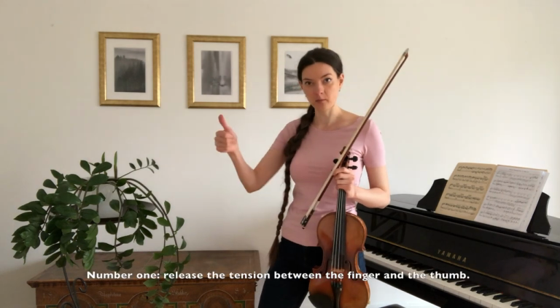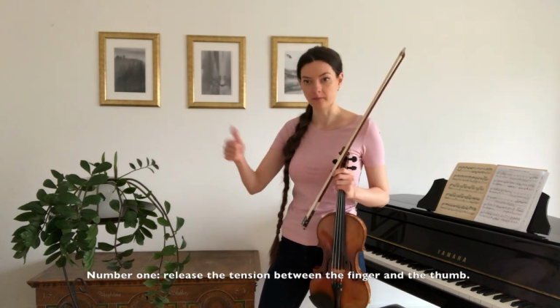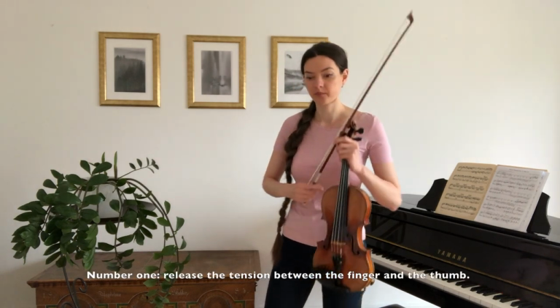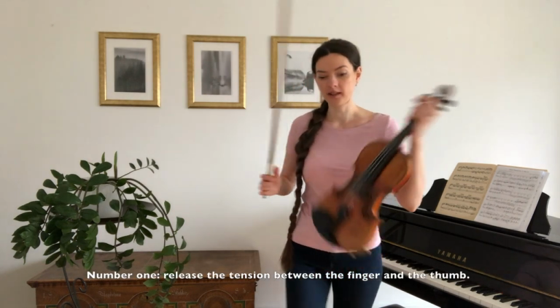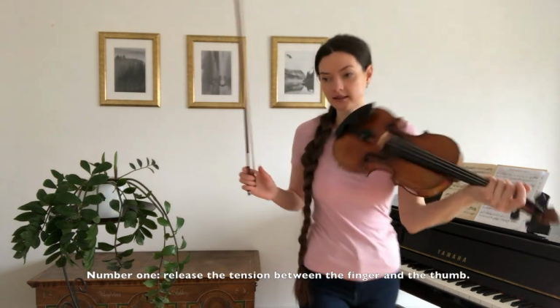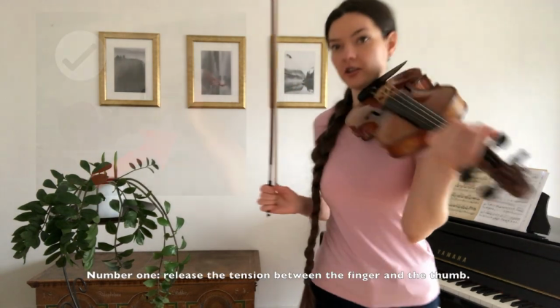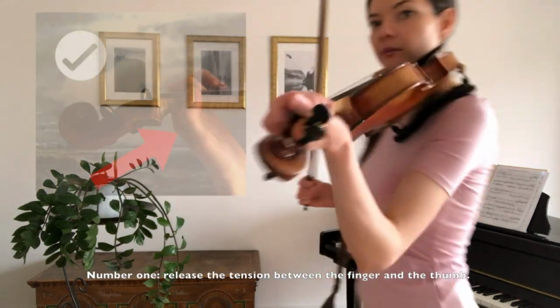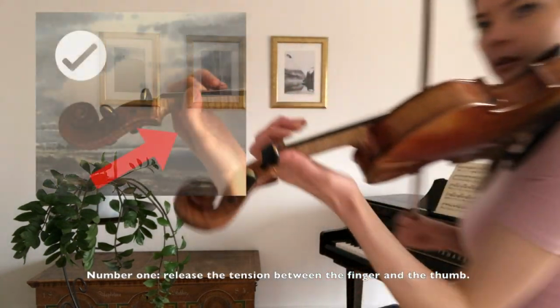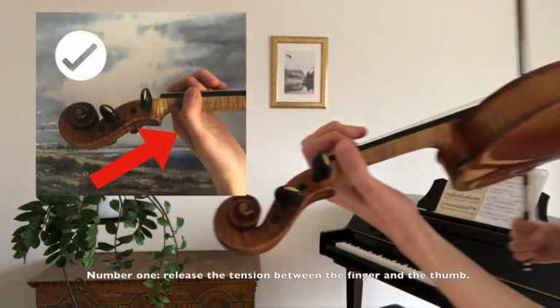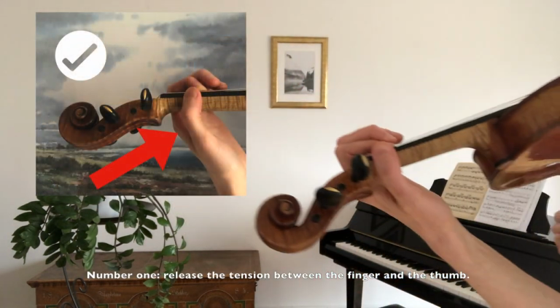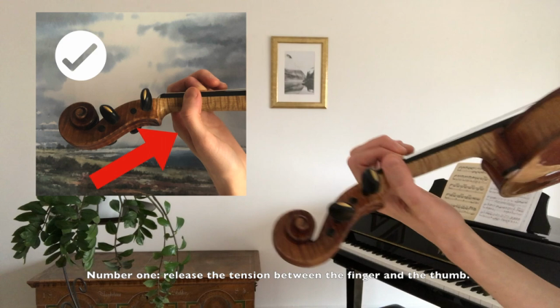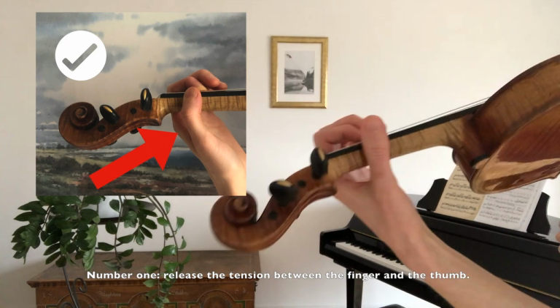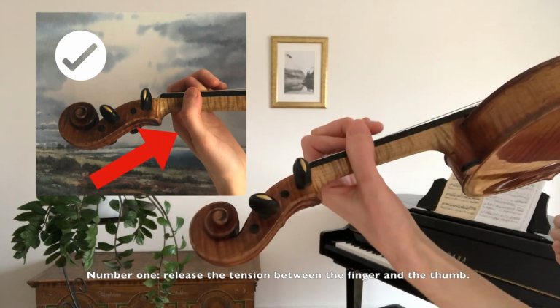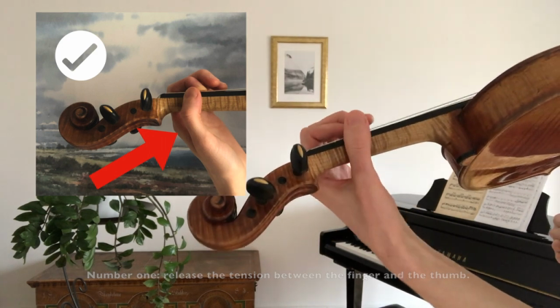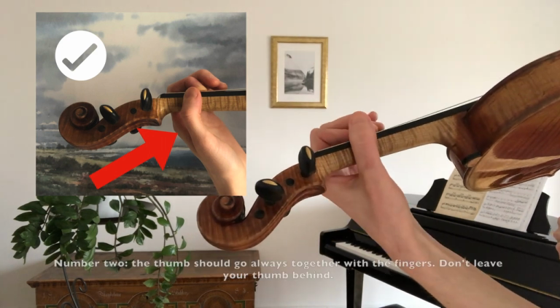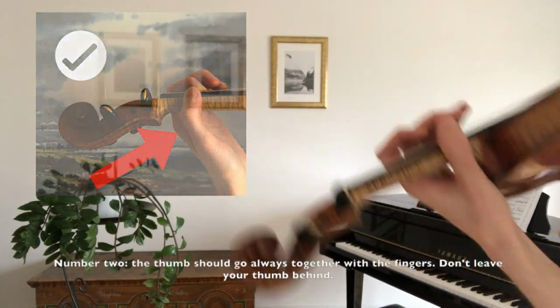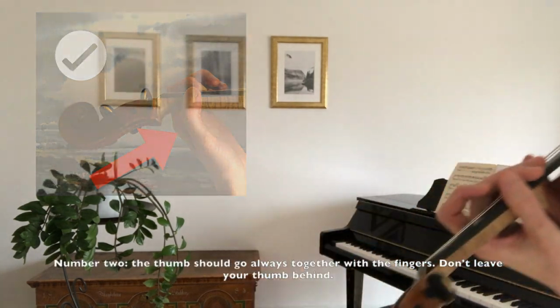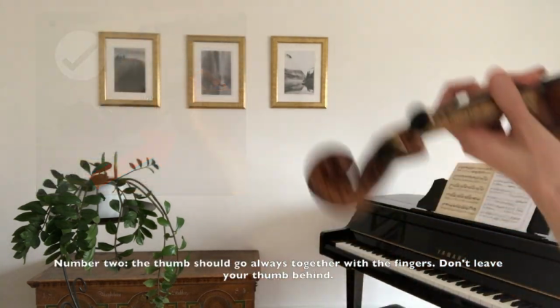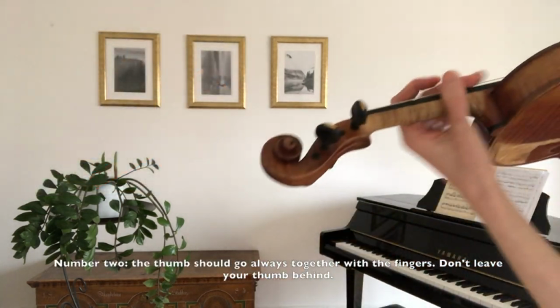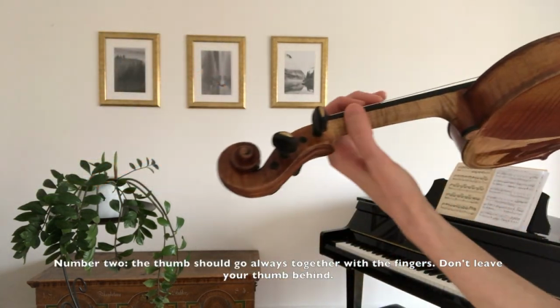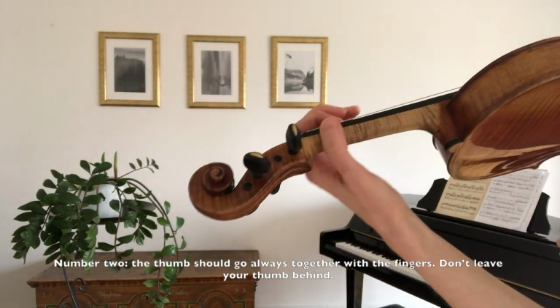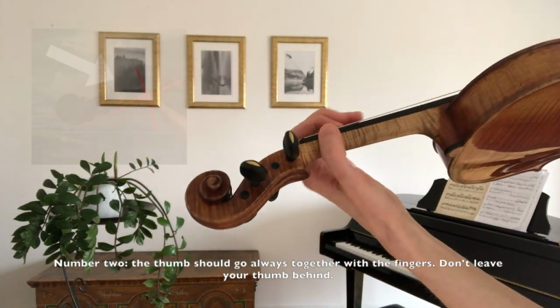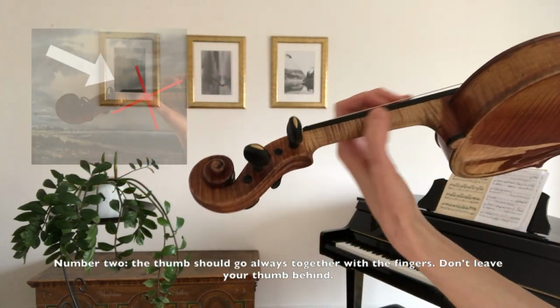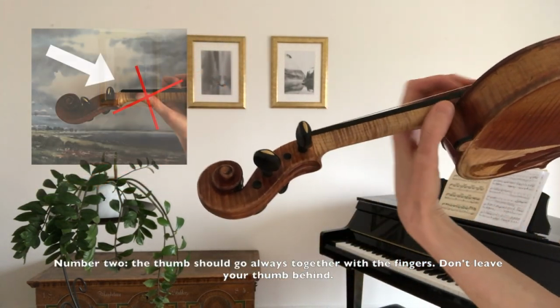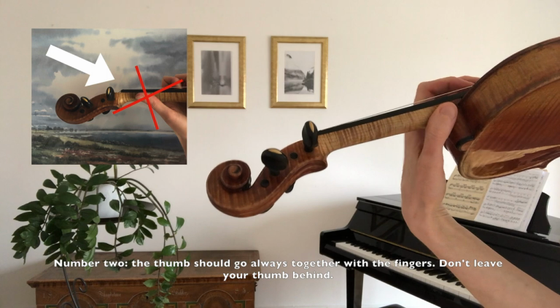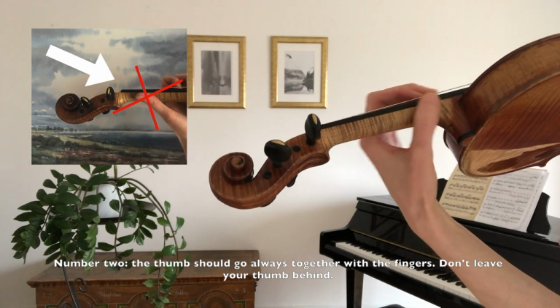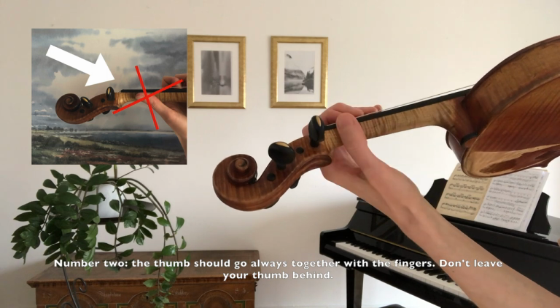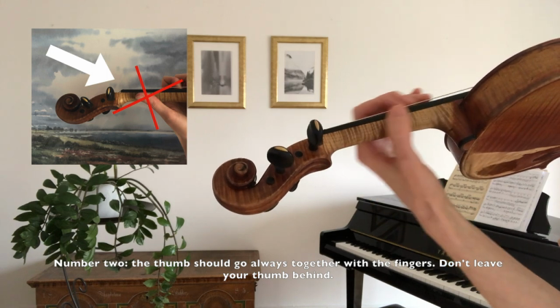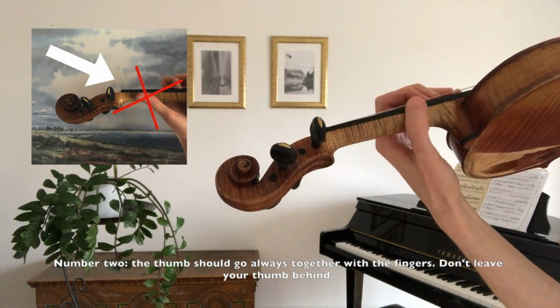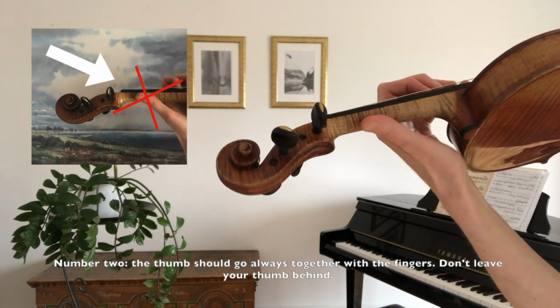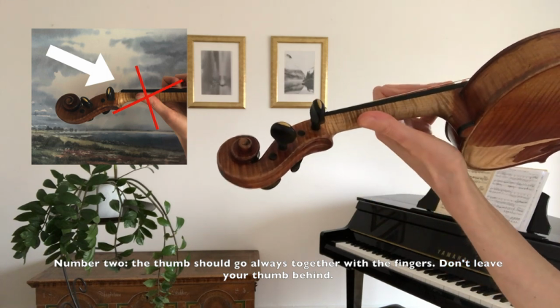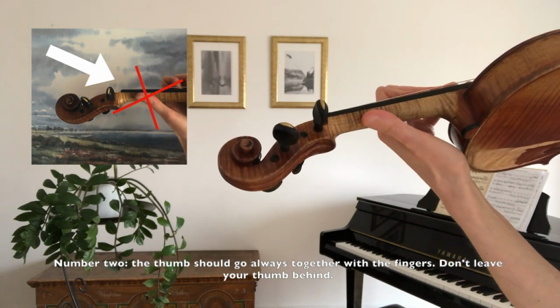Number one: release the tension between the finger and the thumb. Number two: the thumb should always go together with the fingers. Don't leave your thumb behind.